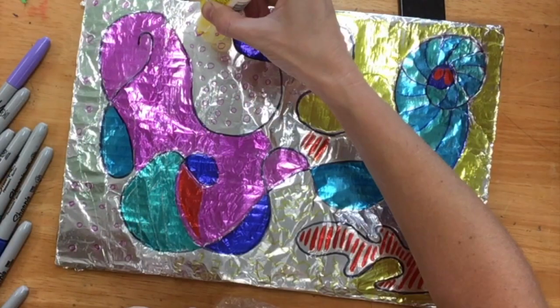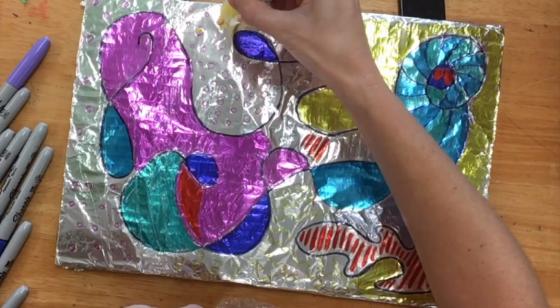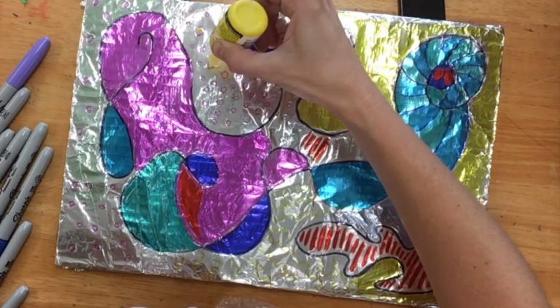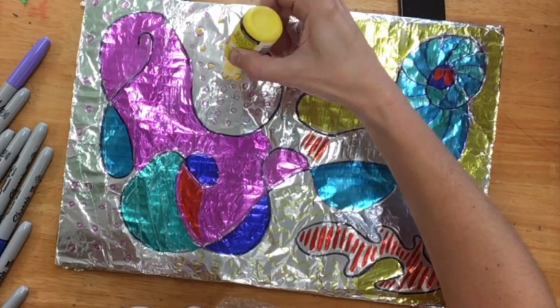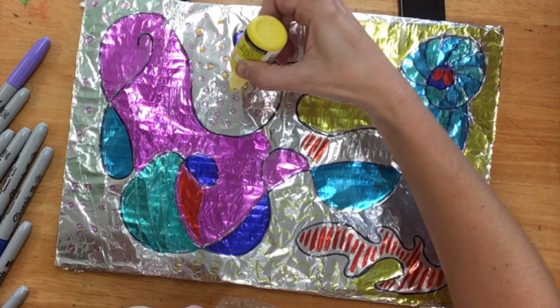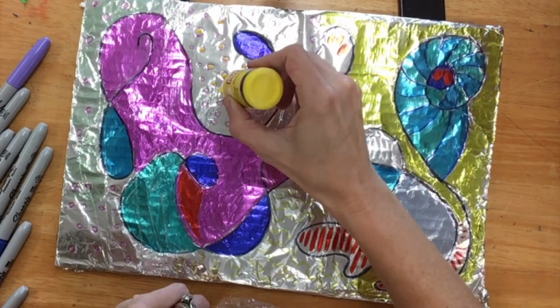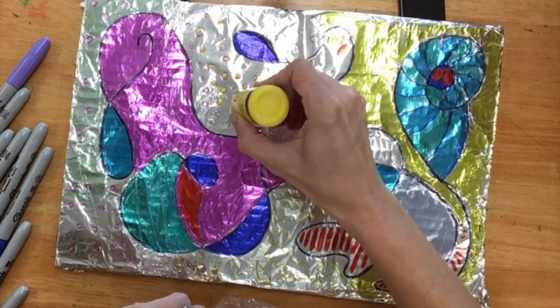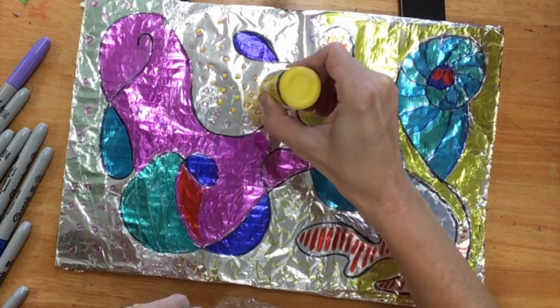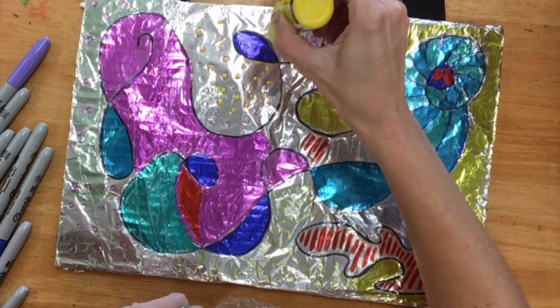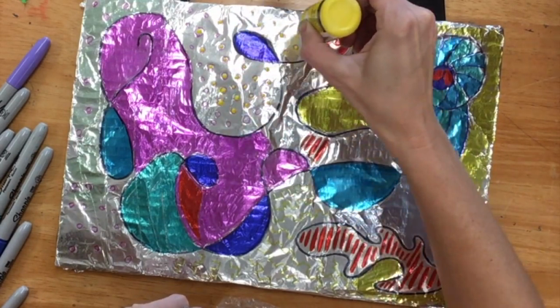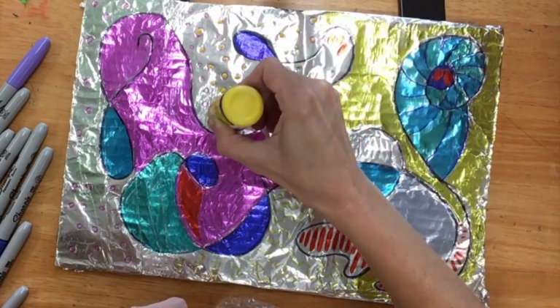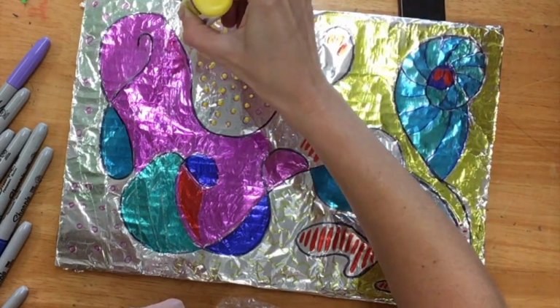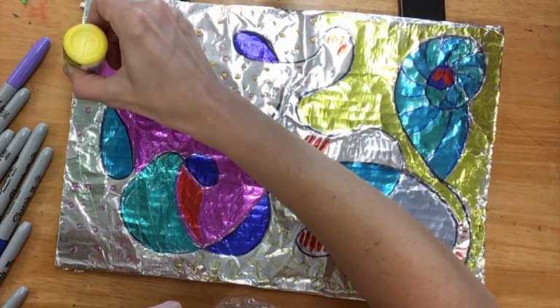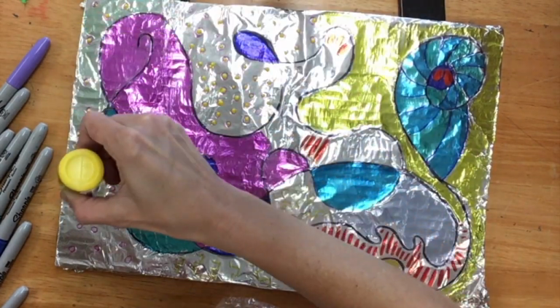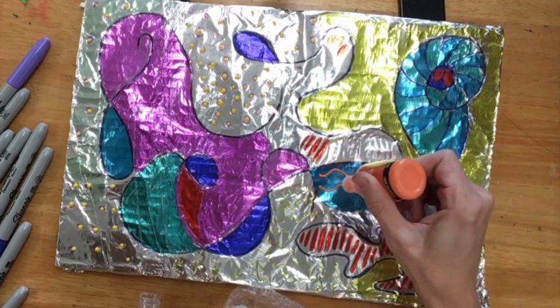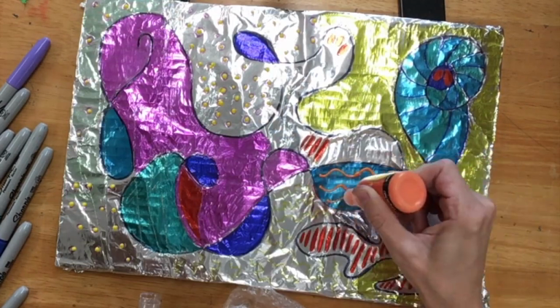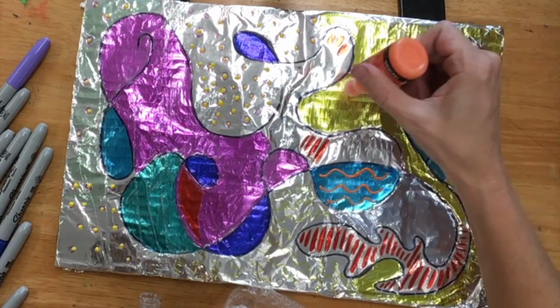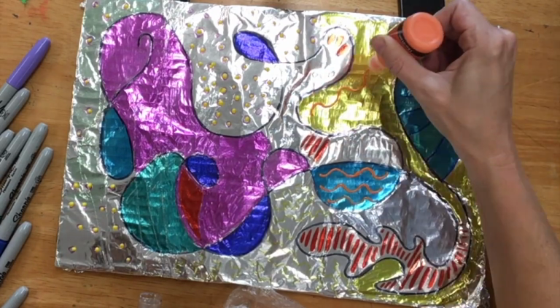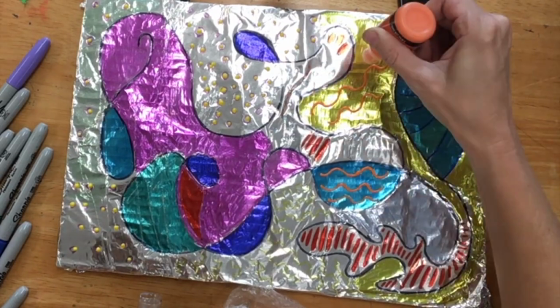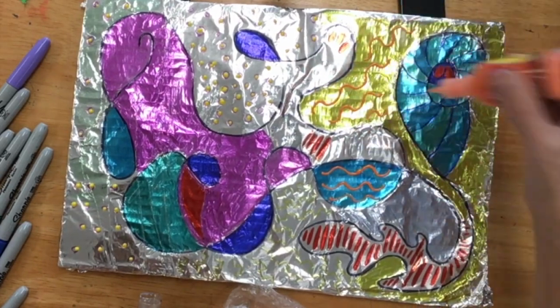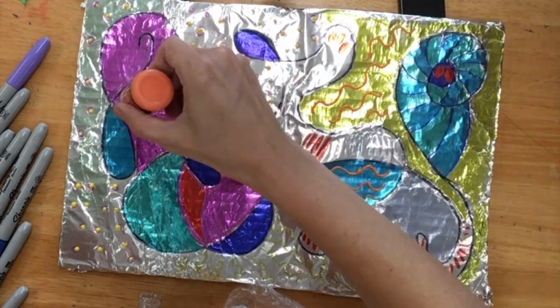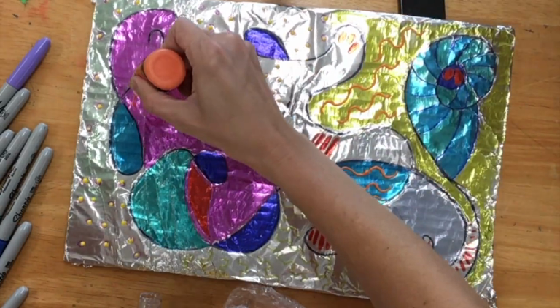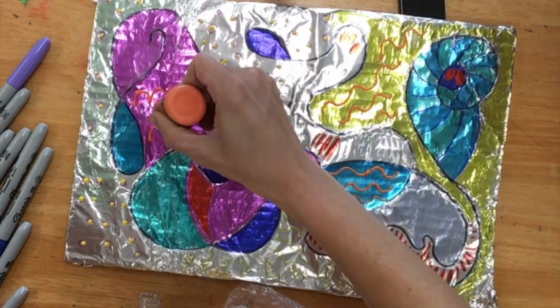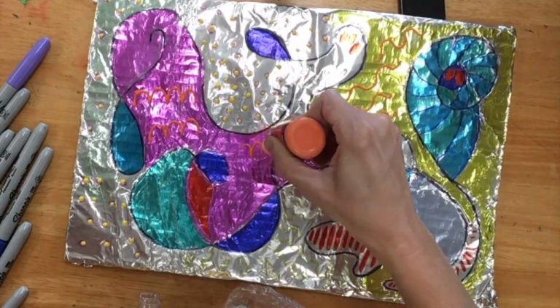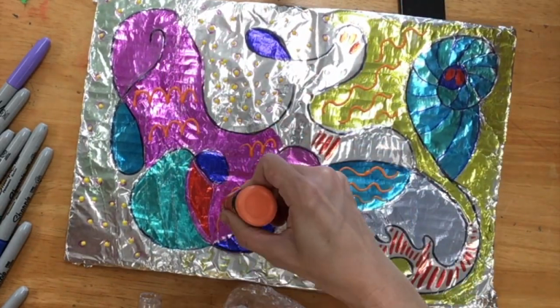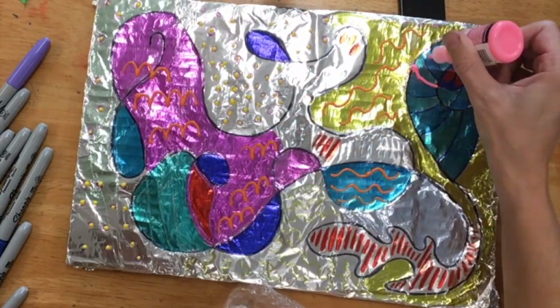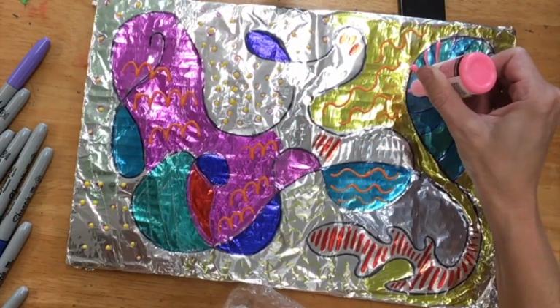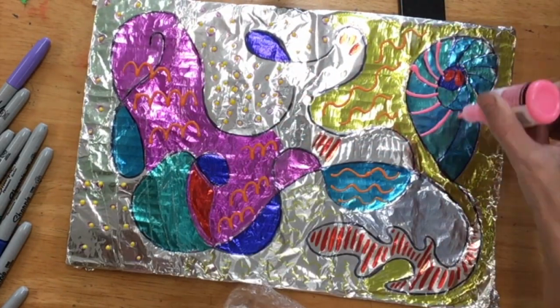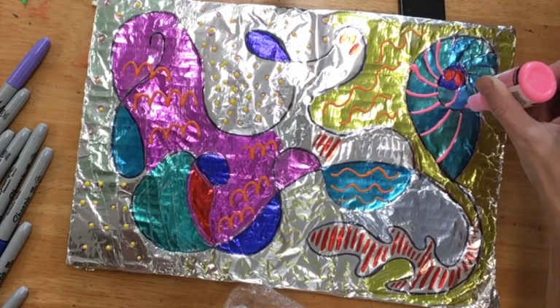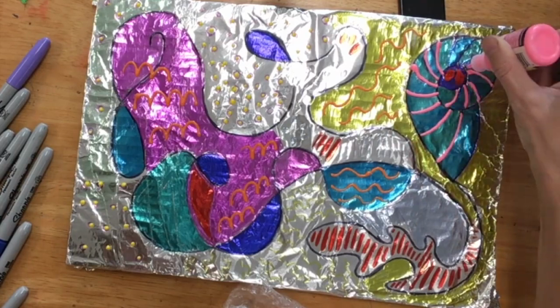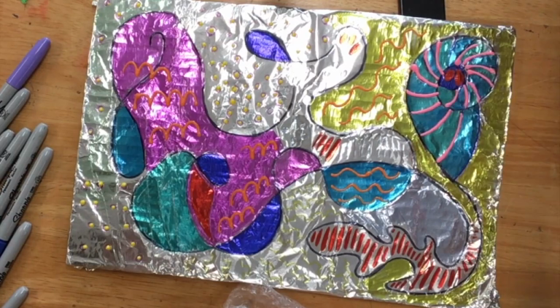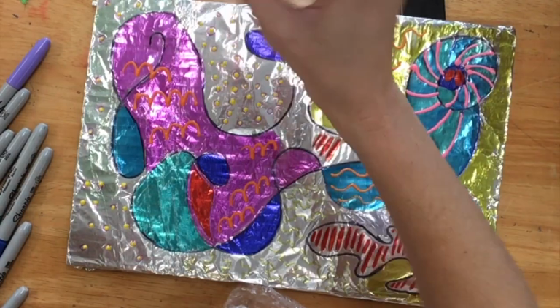And our last step, step six, is that we're going to add puffy paint to make our drawing three dimensional. So we can make wiggly lines that are raised. Make sure you're gently squeezing.